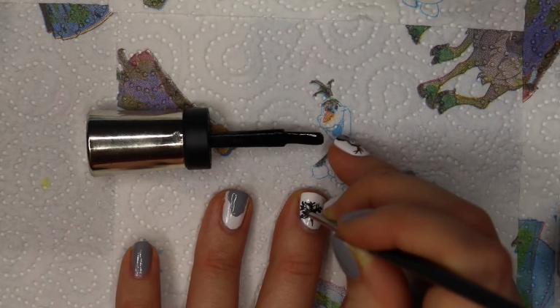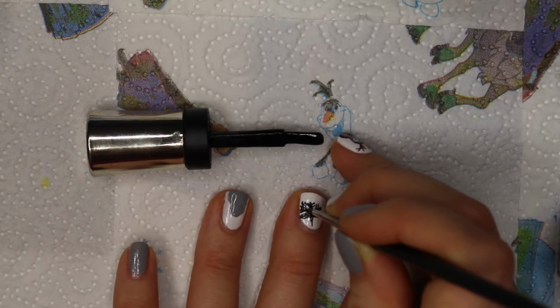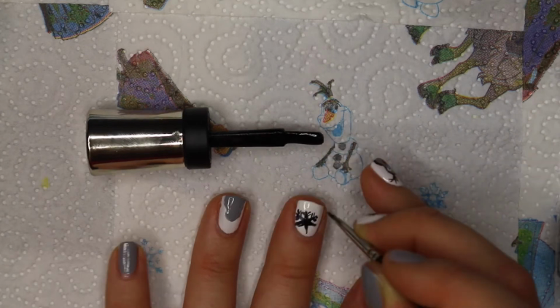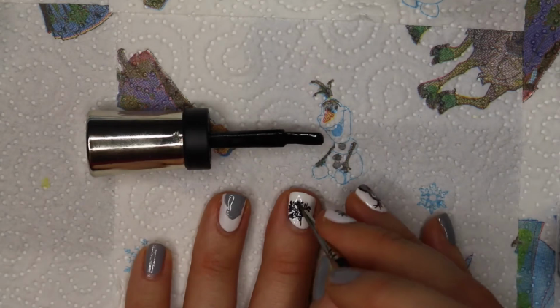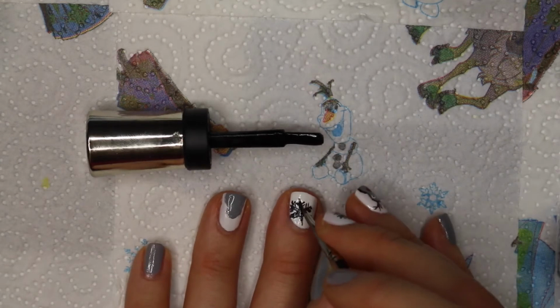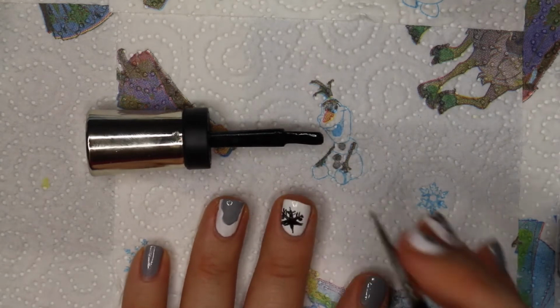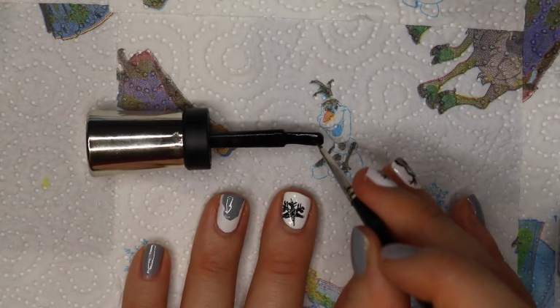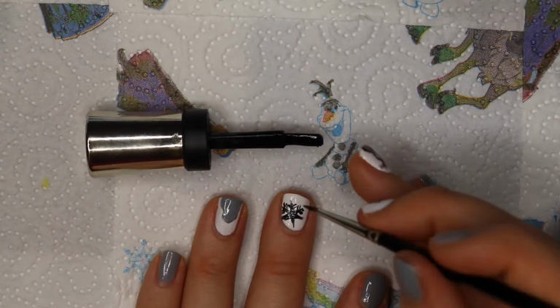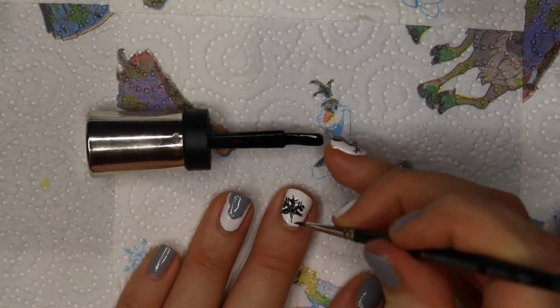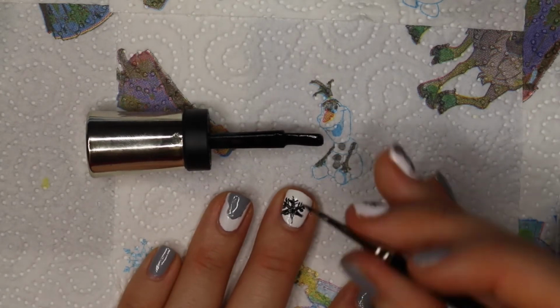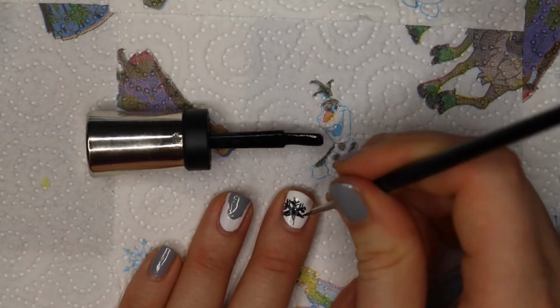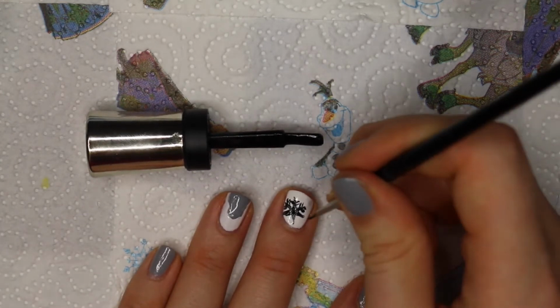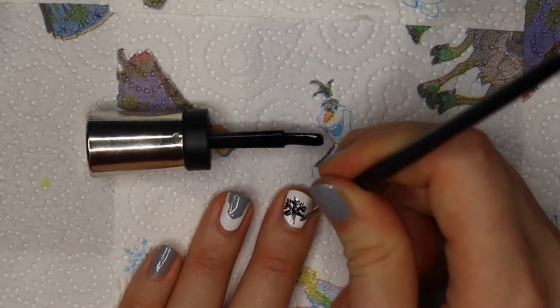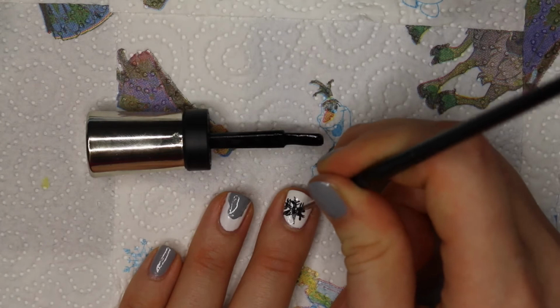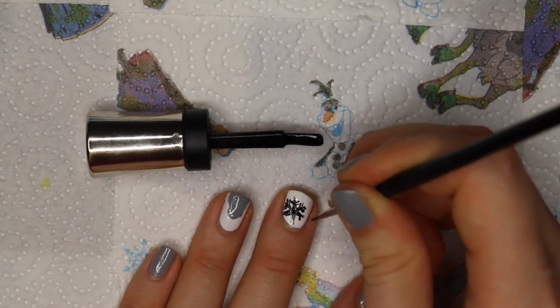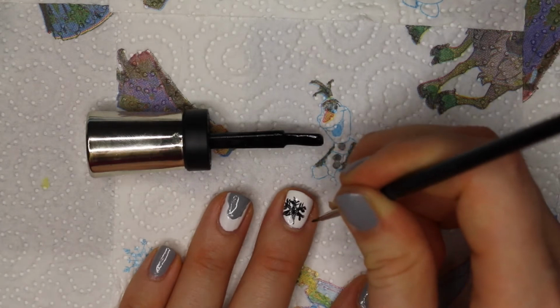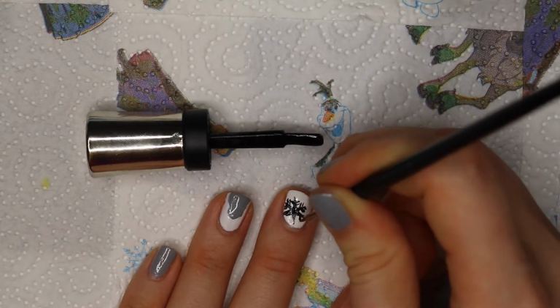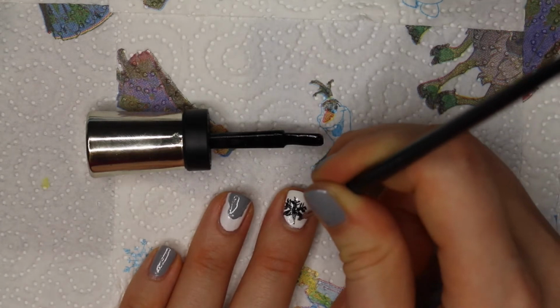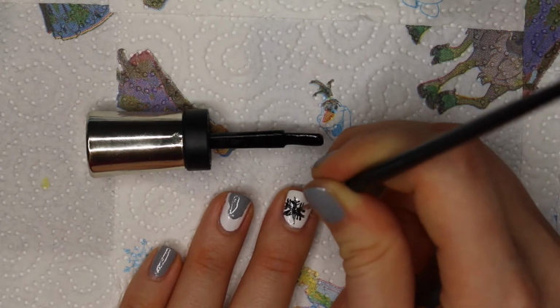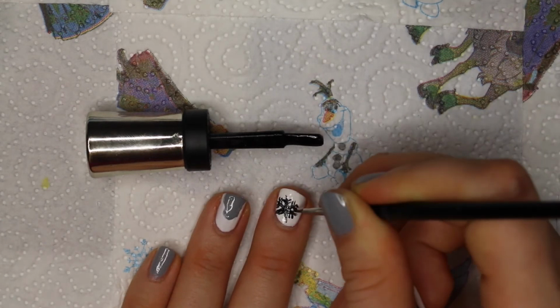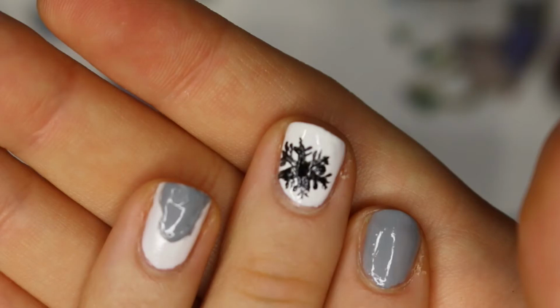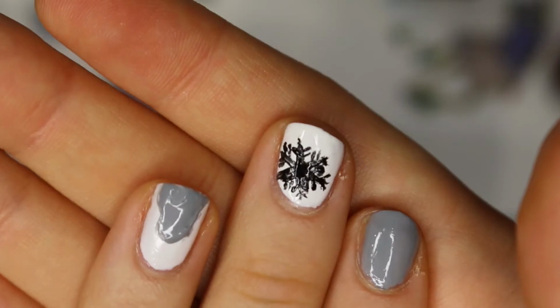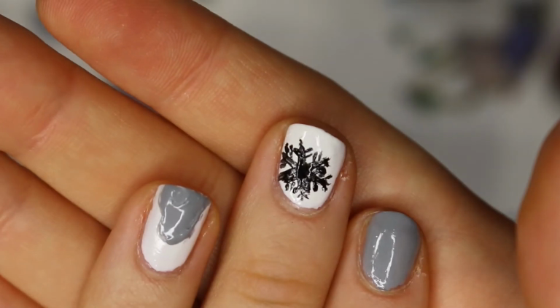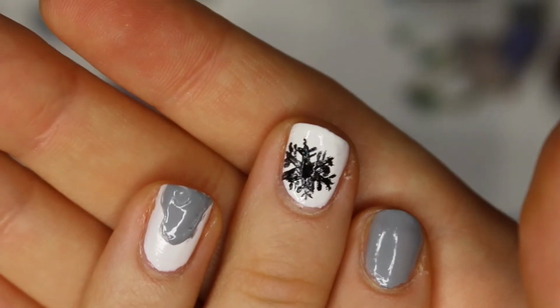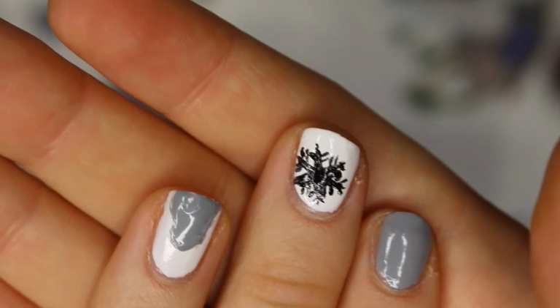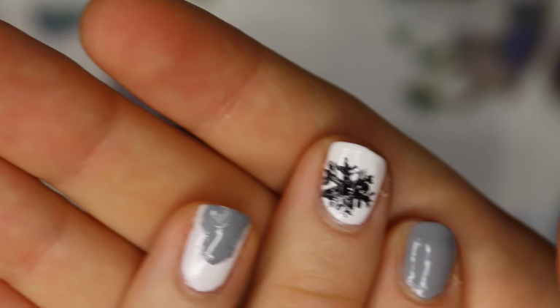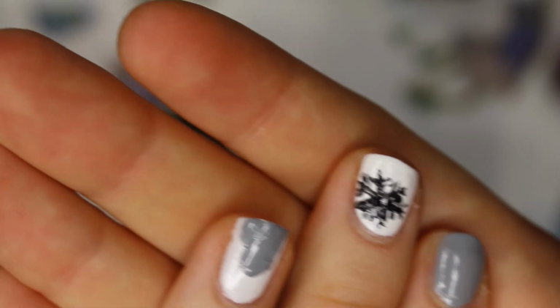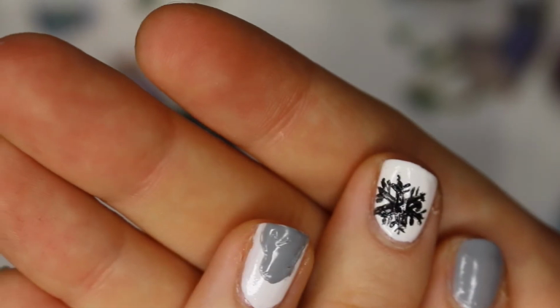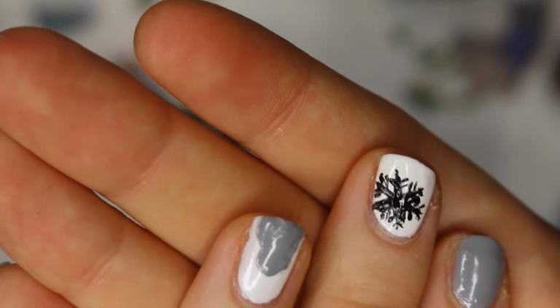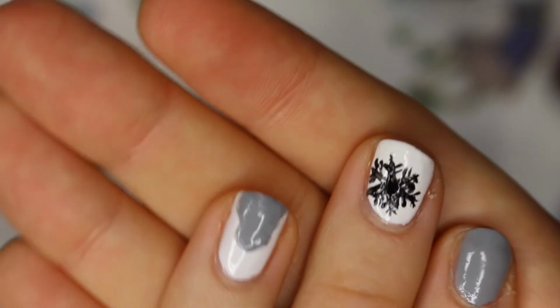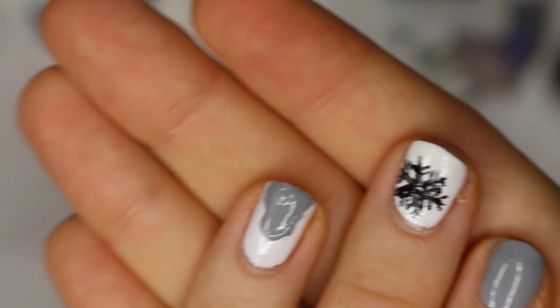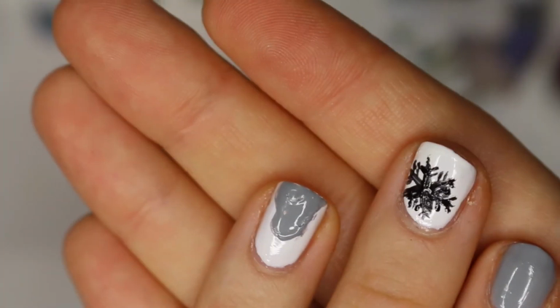It was very, very hard to do this upside down. Usually I do this having my hand facing towards me. I apologize that it's not as neat as I would have wanted it, but it turned out really good — people really liked it on me.